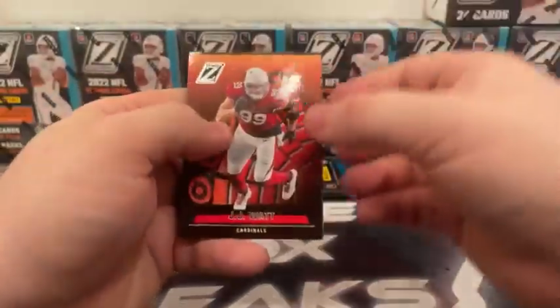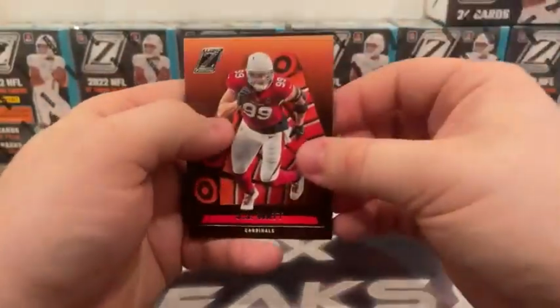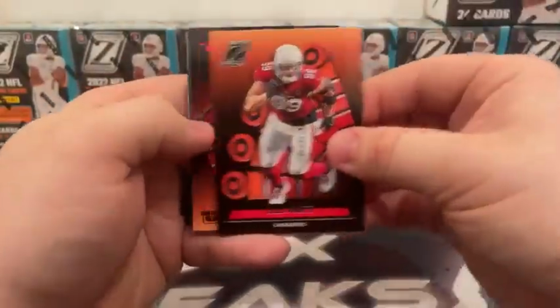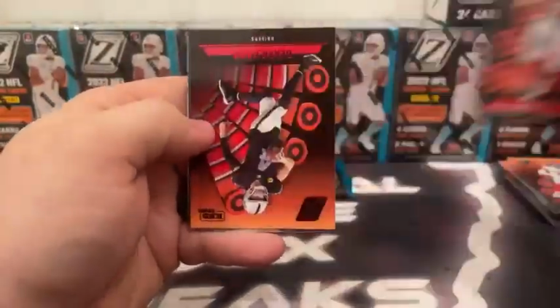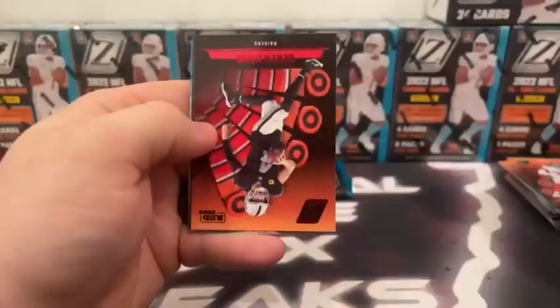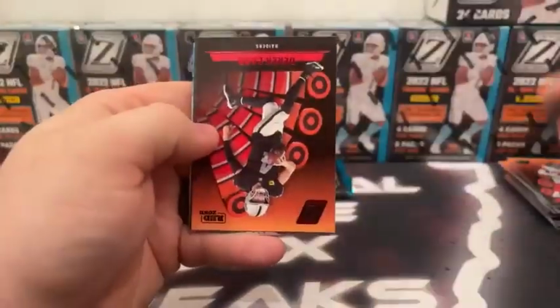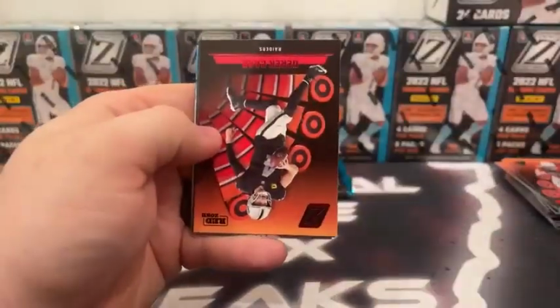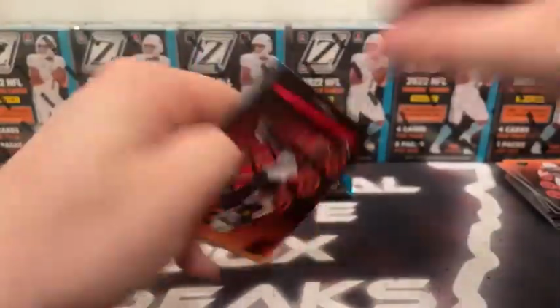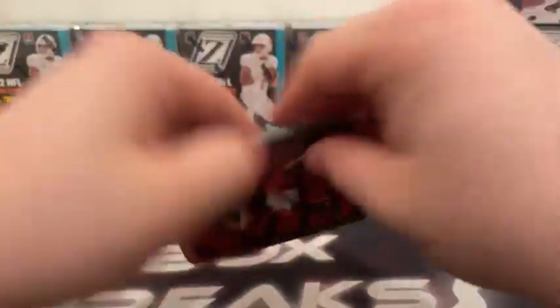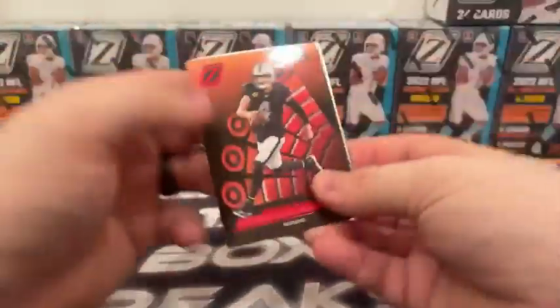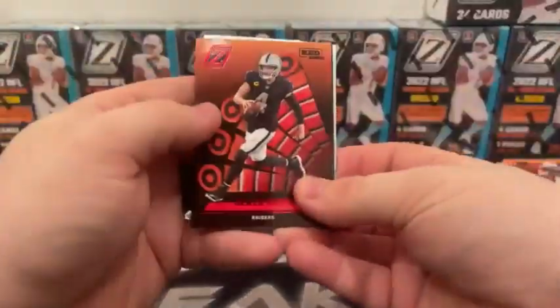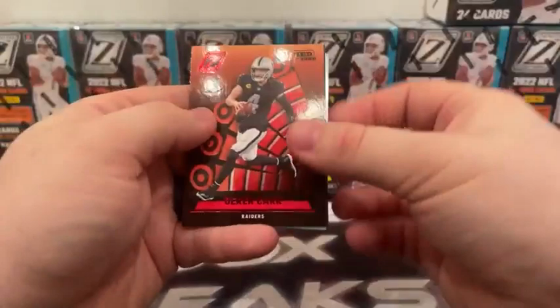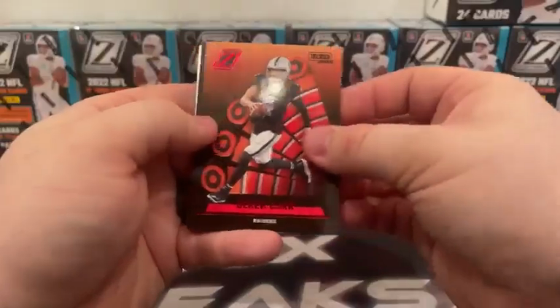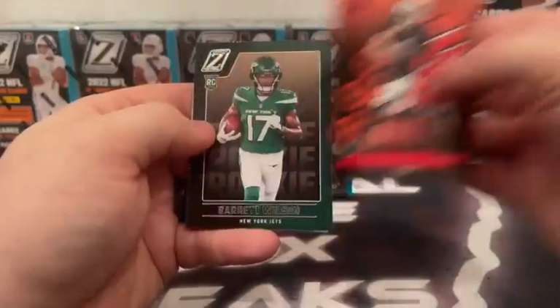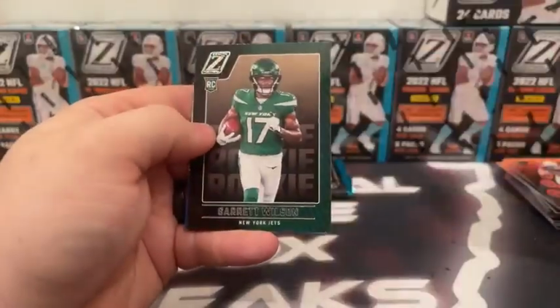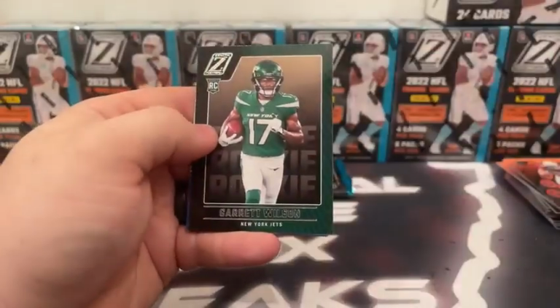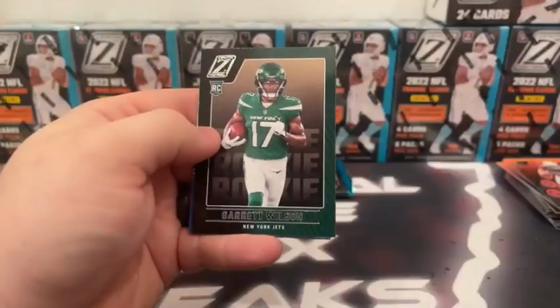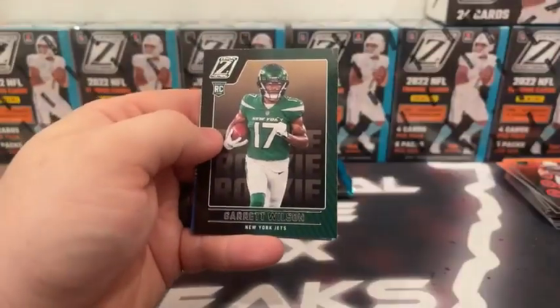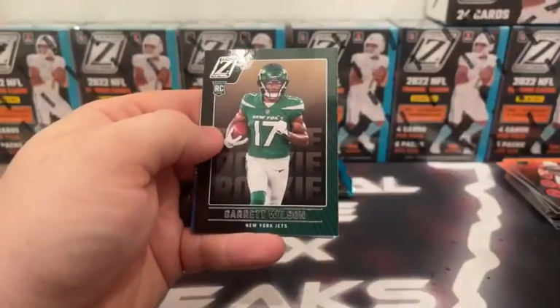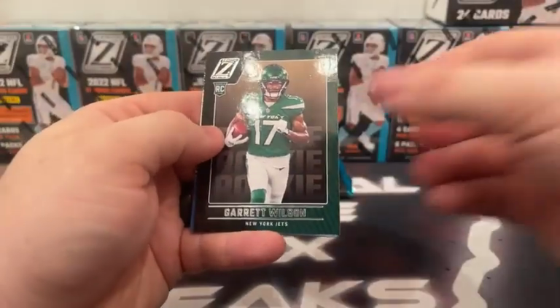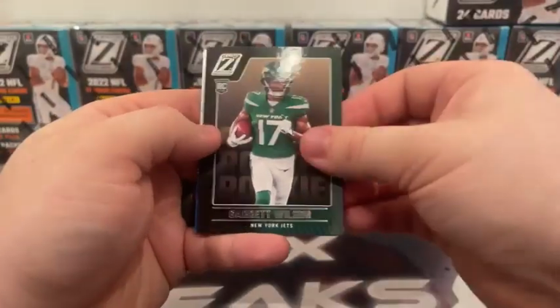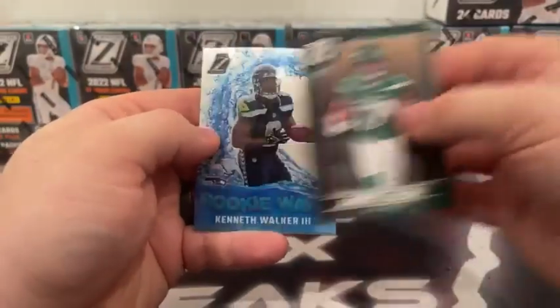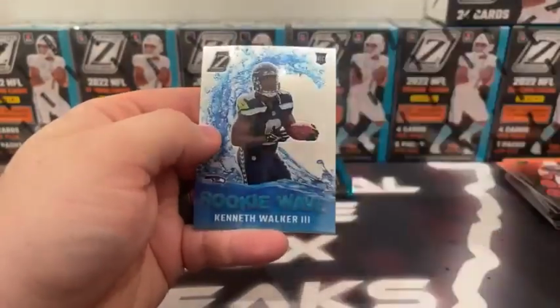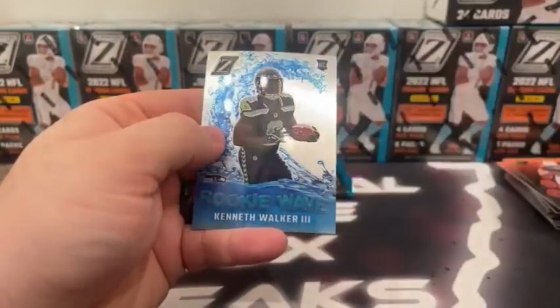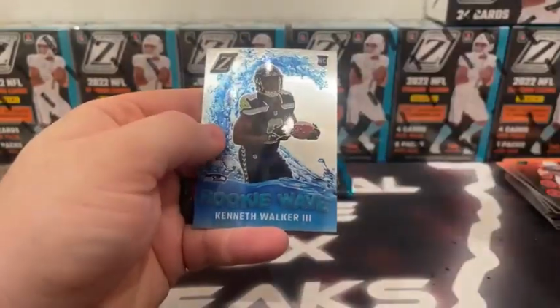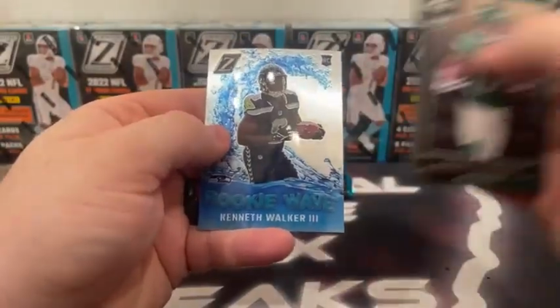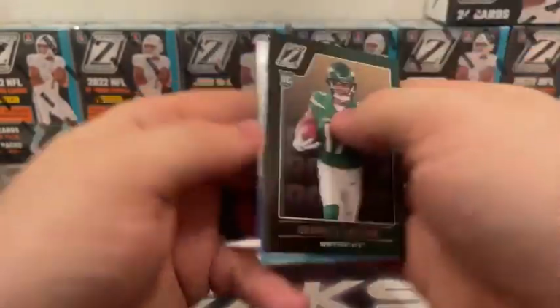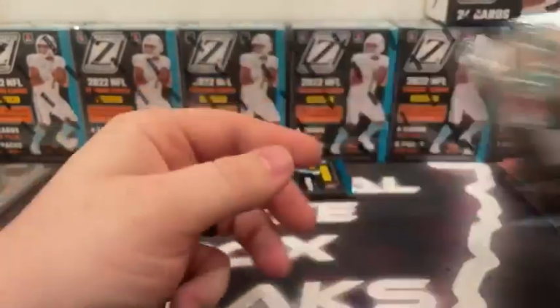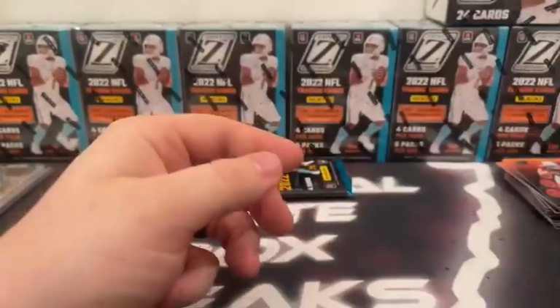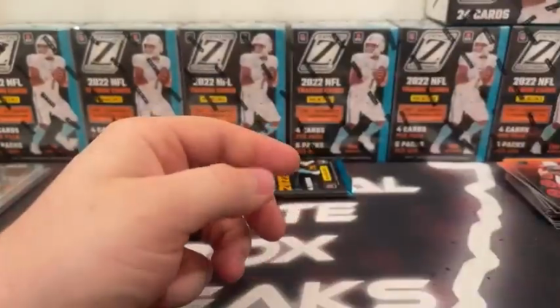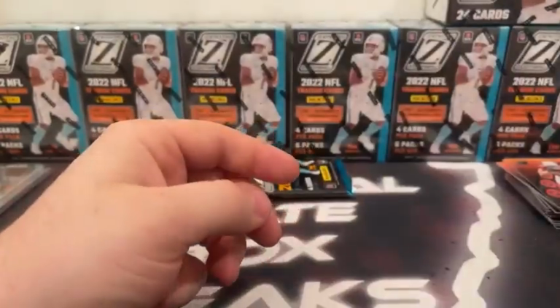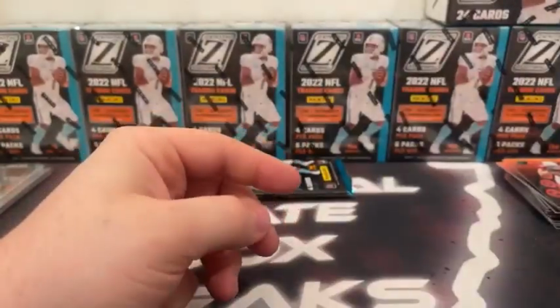J.J. Watt, Red Zone Derrick Carr, base rookie Garrett Wilson, and a Rookie Wave Kenneth Walker.